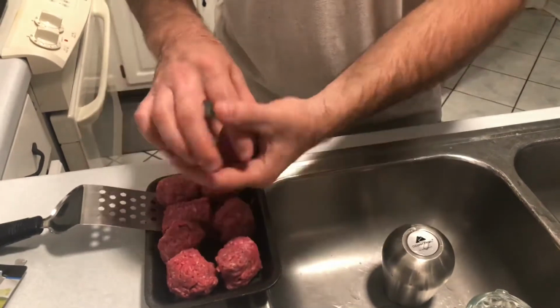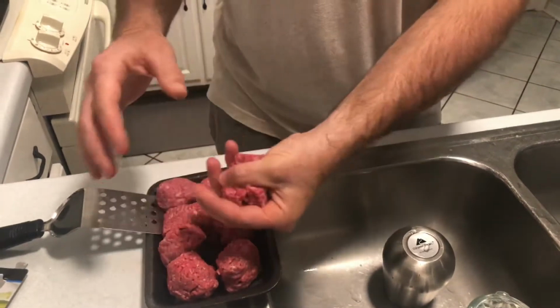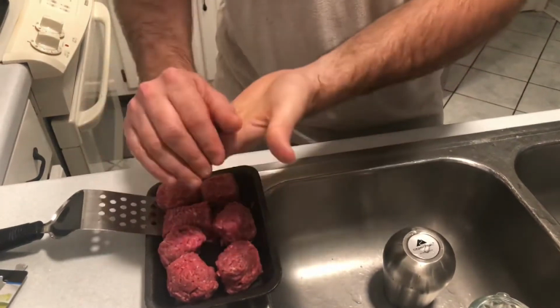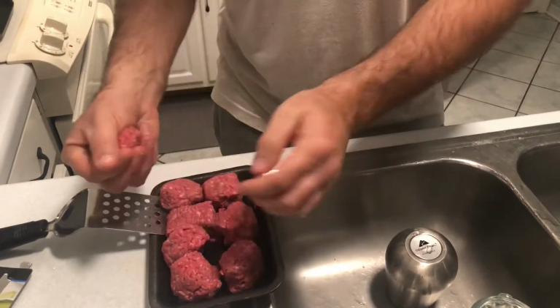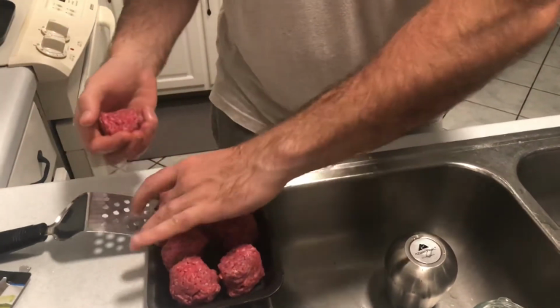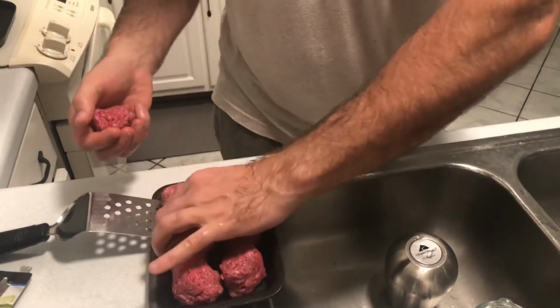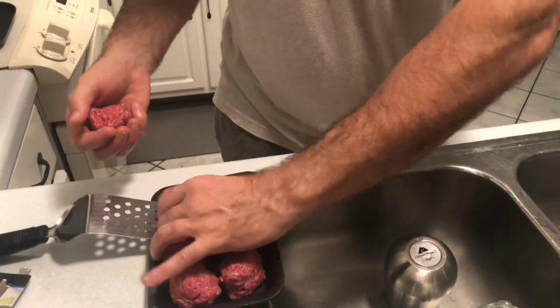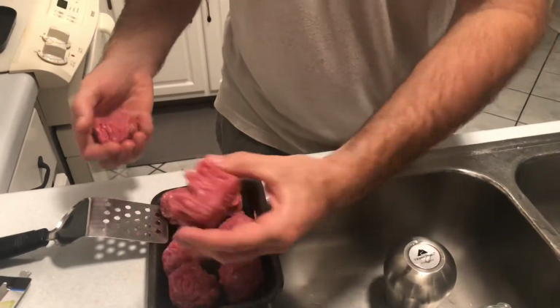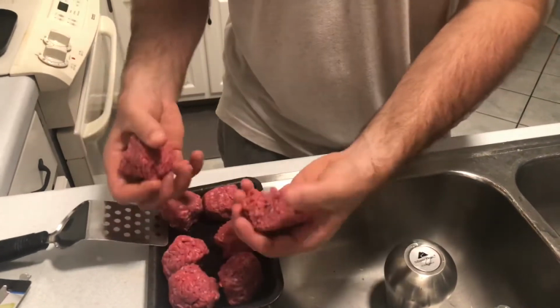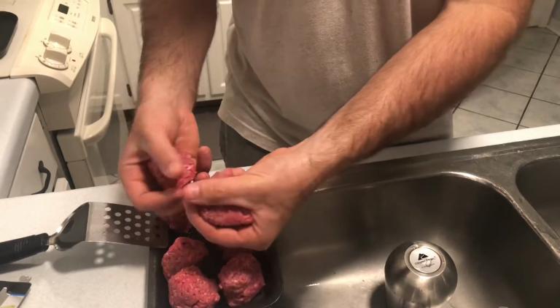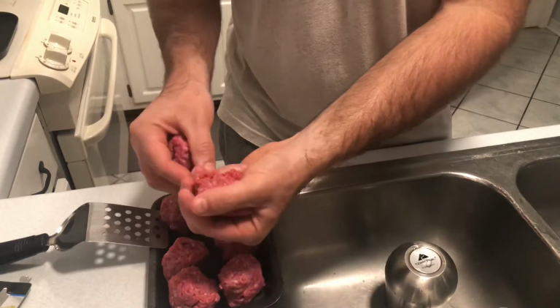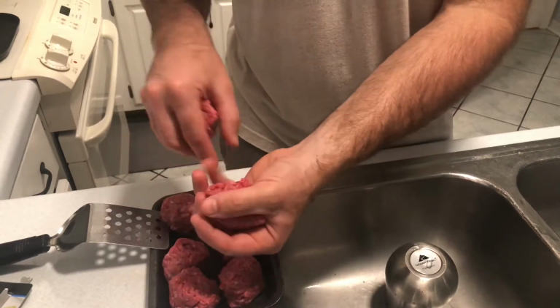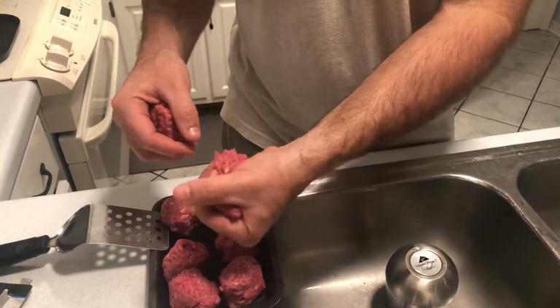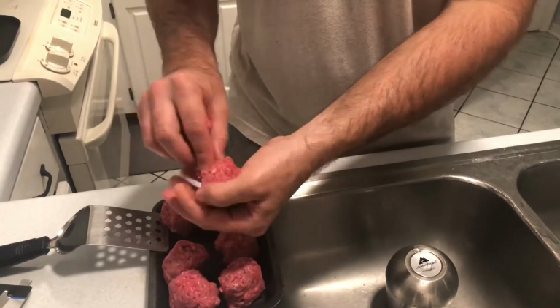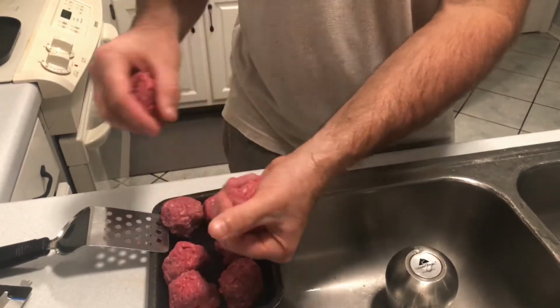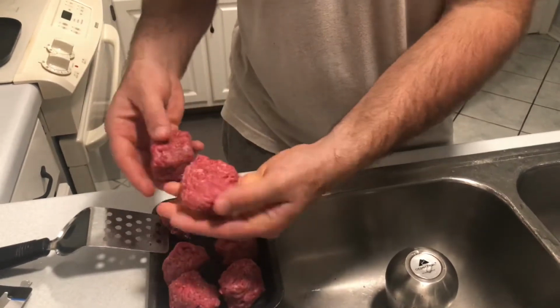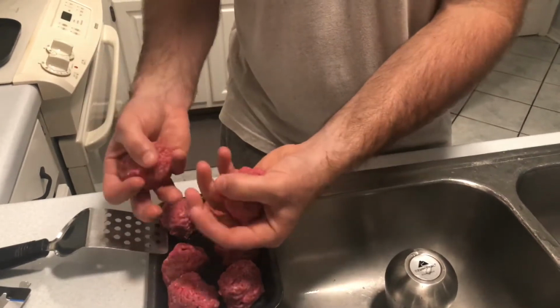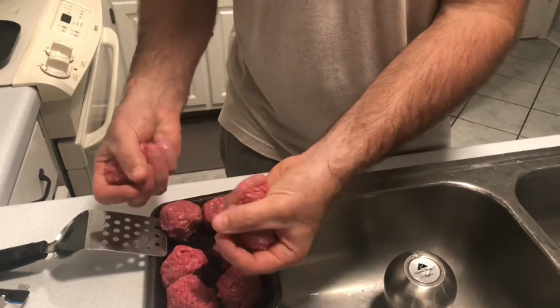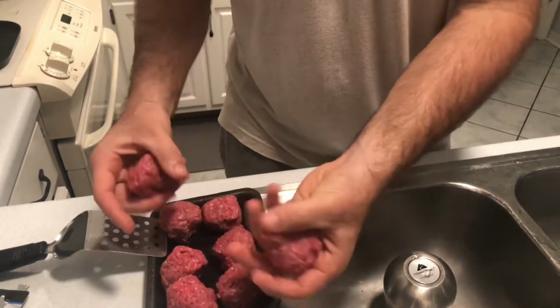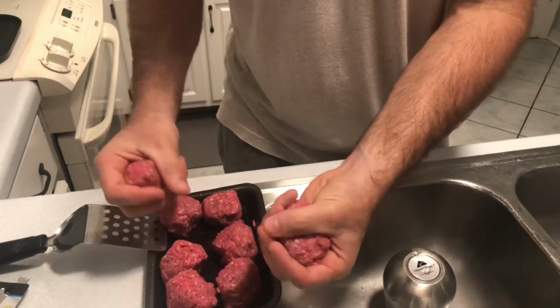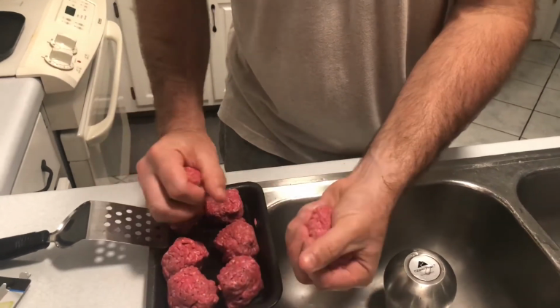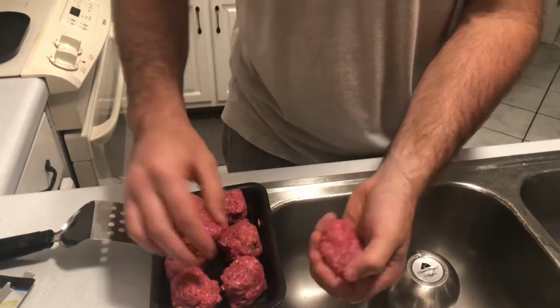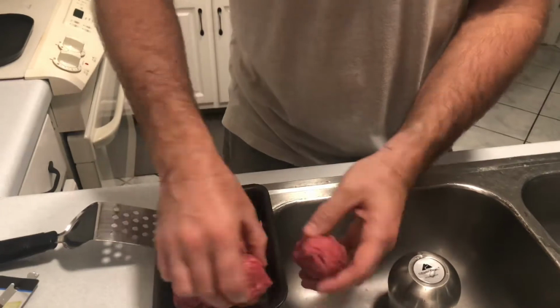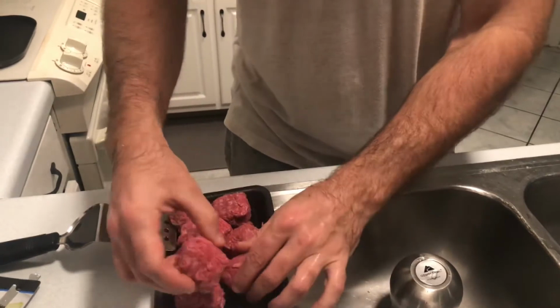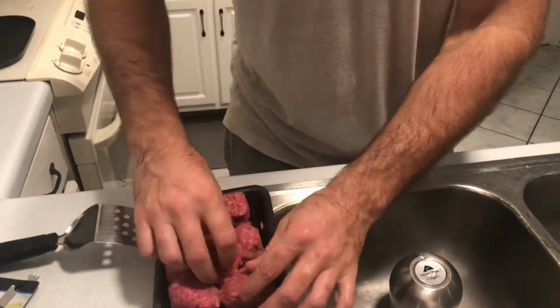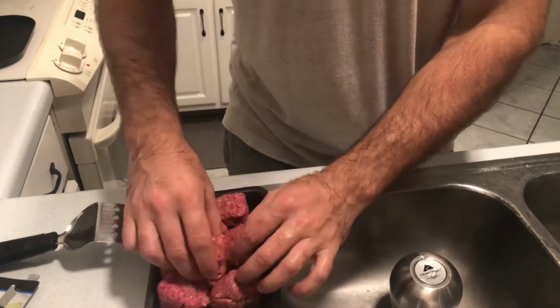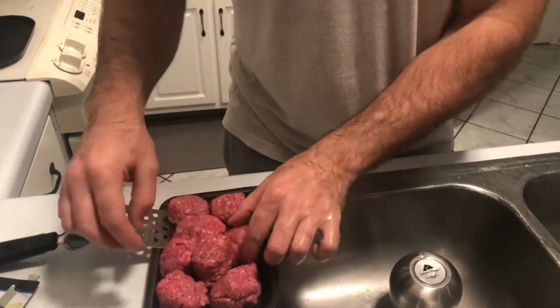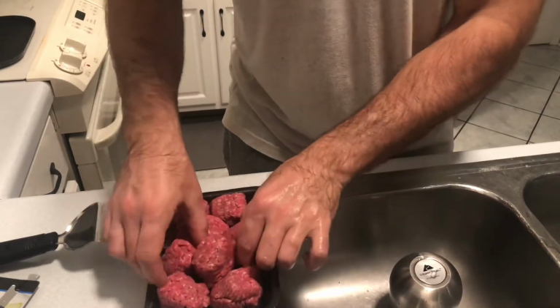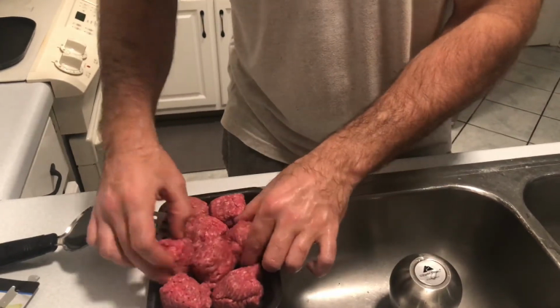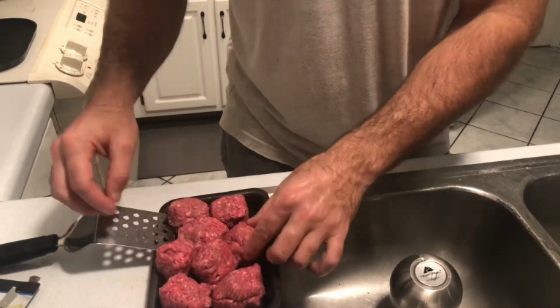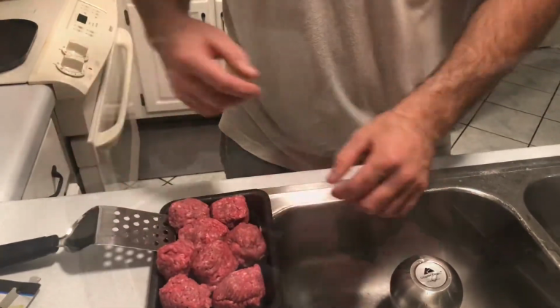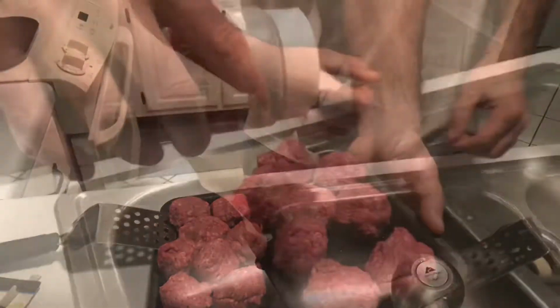Once I get my segments sliced, I'm going to loosely pack each little segment into a loosely packed ball. You want it loose — you don't want it tight. You want the meat to kind of break up a little bit.